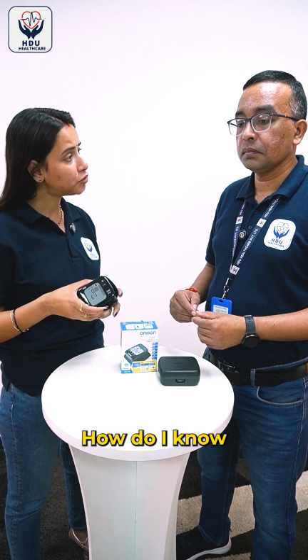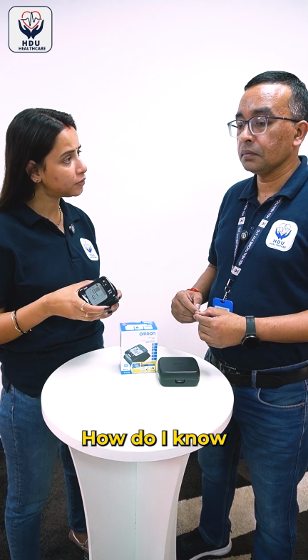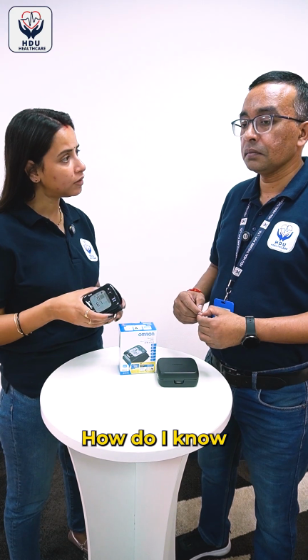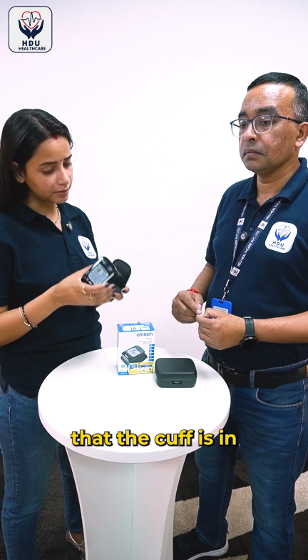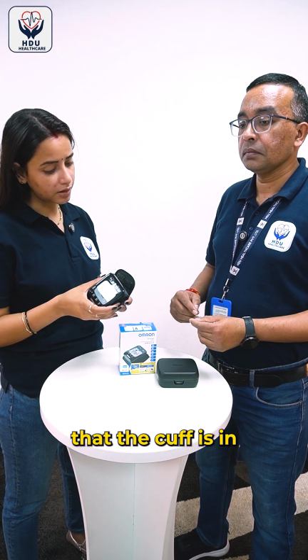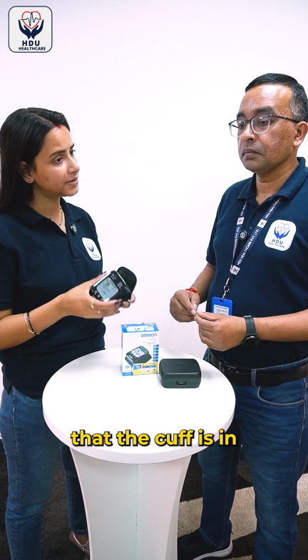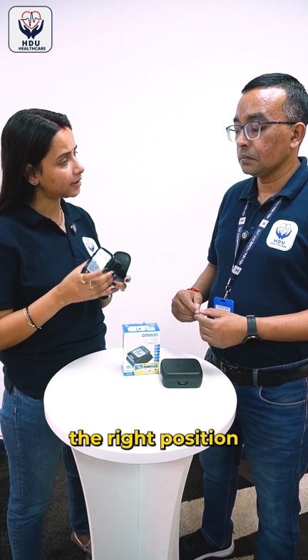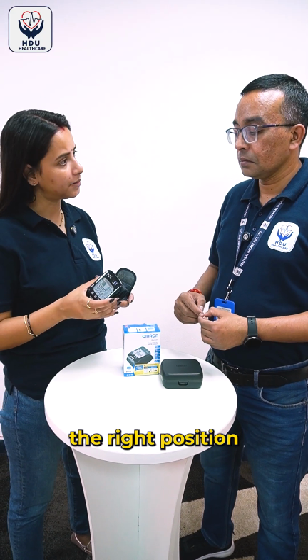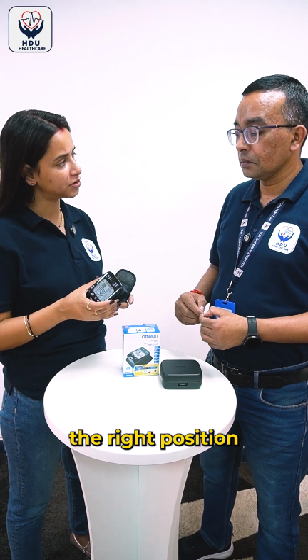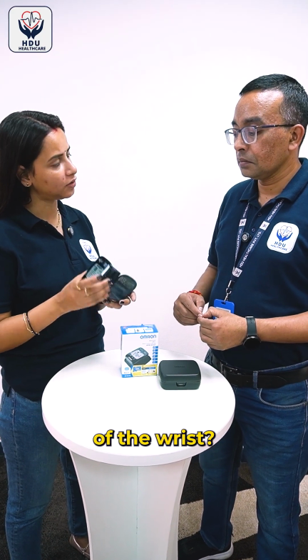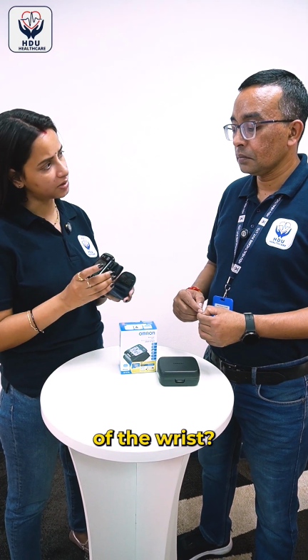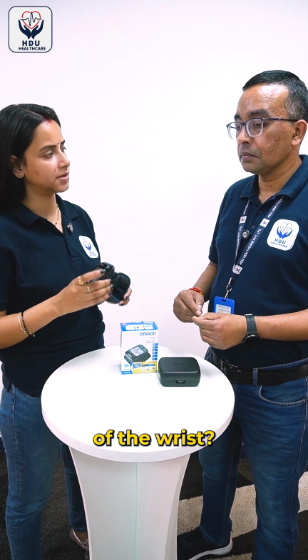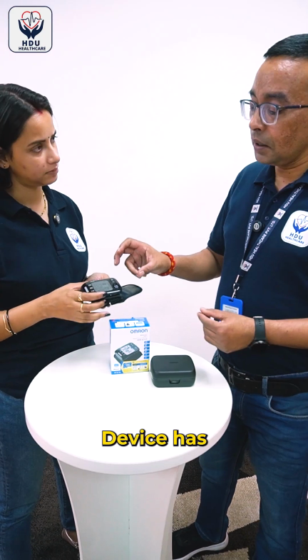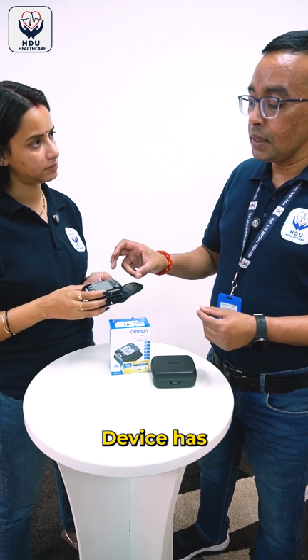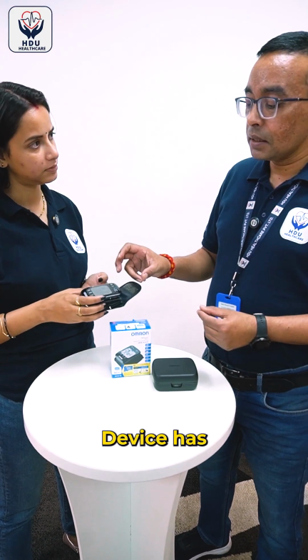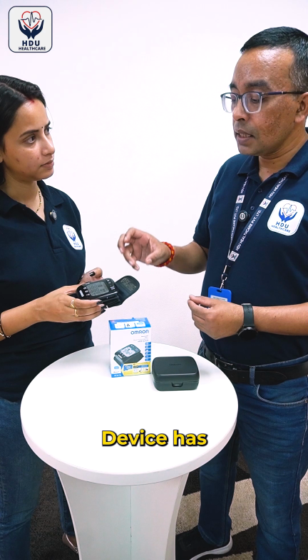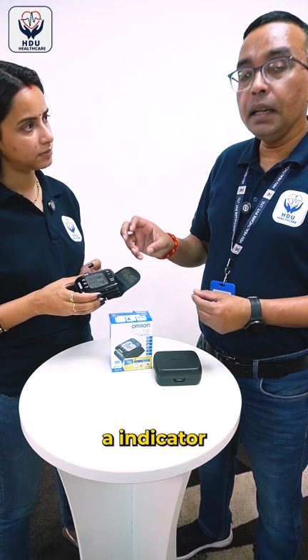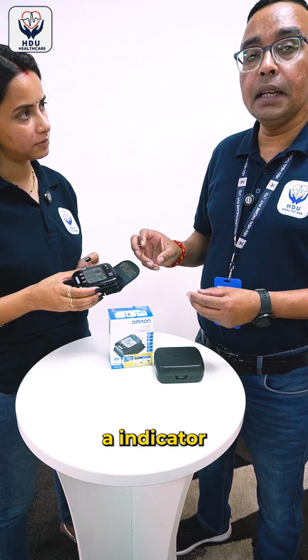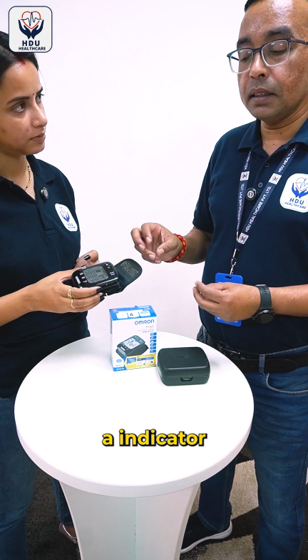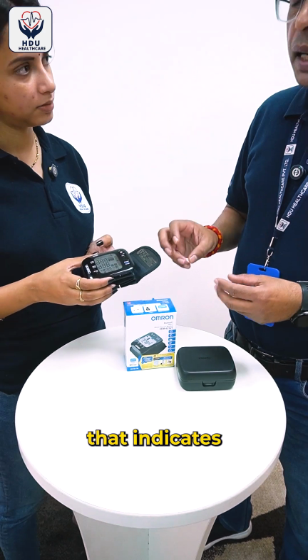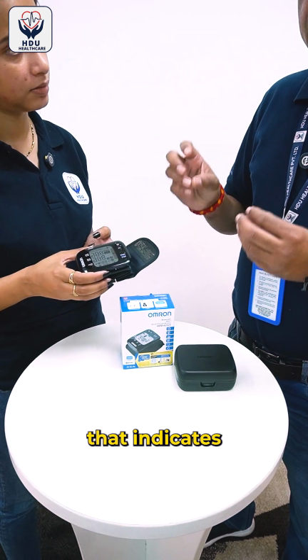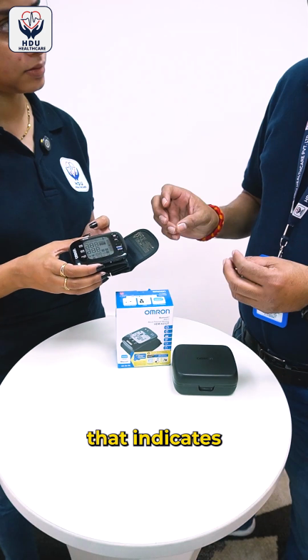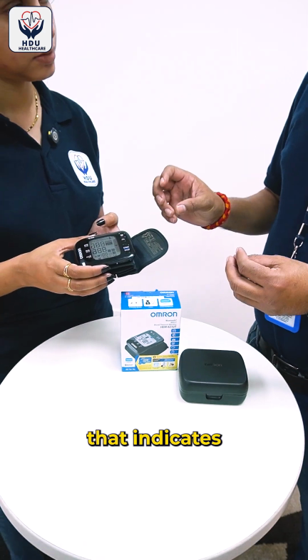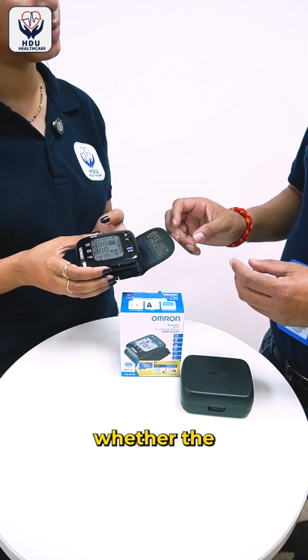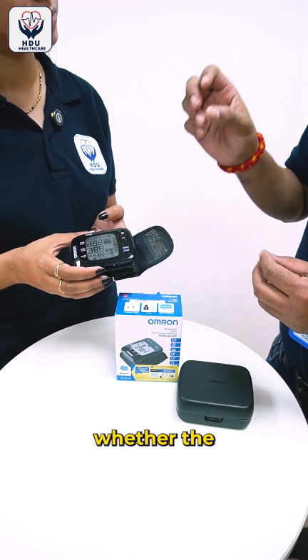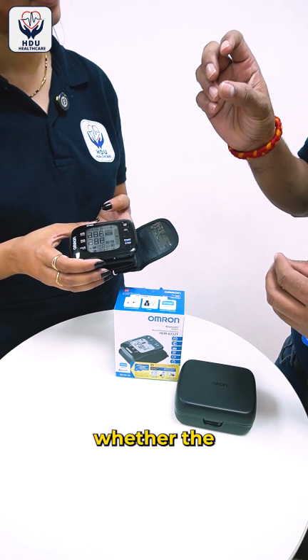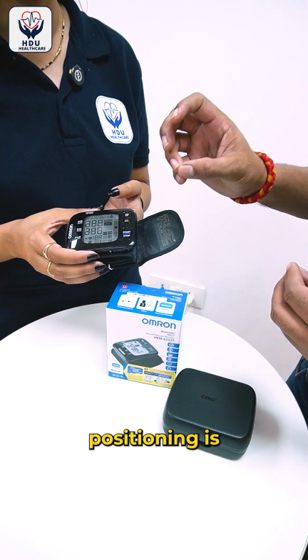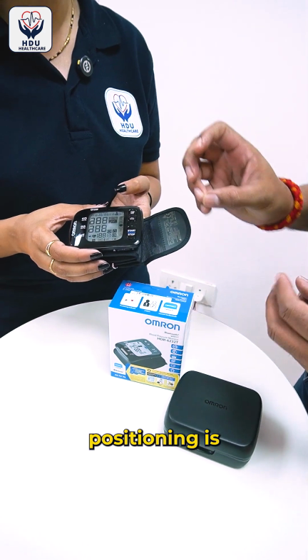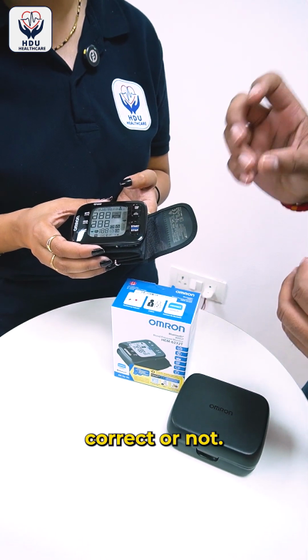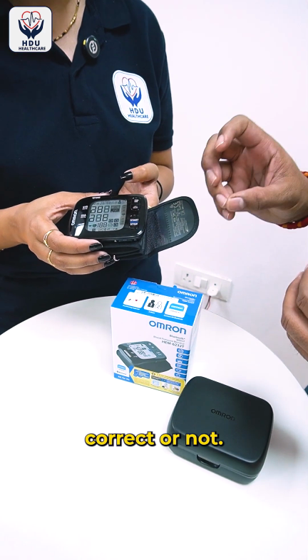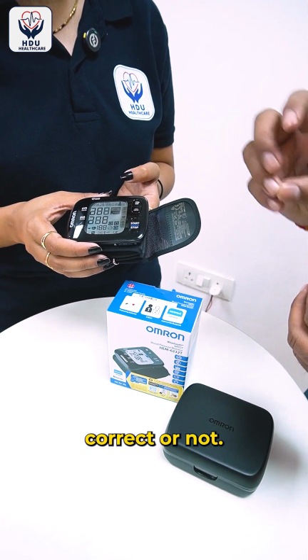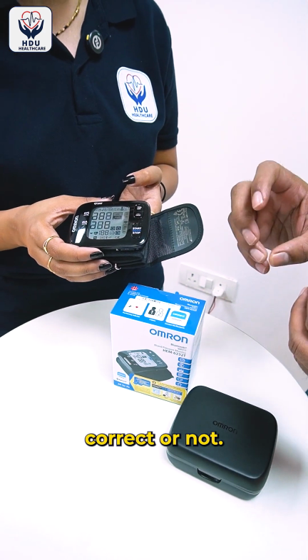How do I know that the cuff is in the right position on the wrist? The device has an indicator that shows whether the positioning is correct or not.